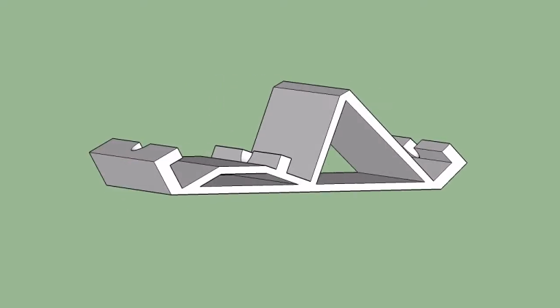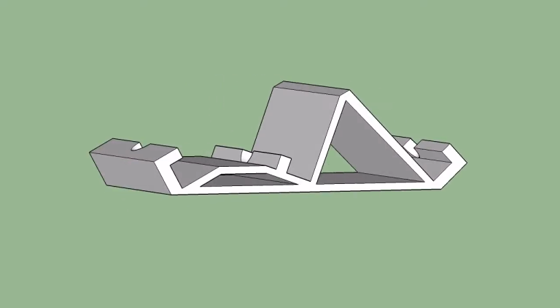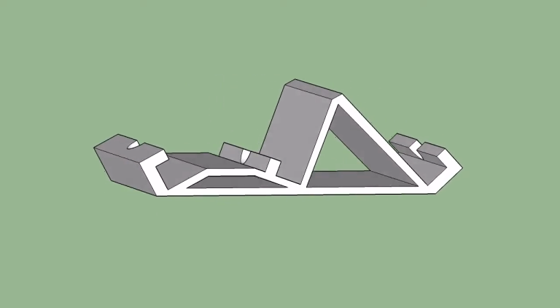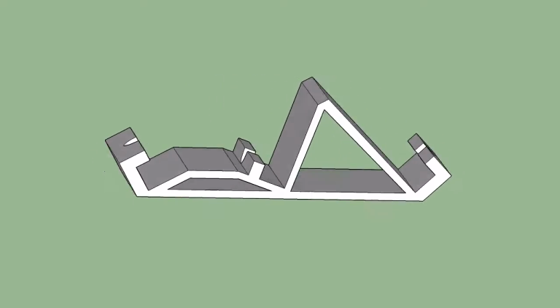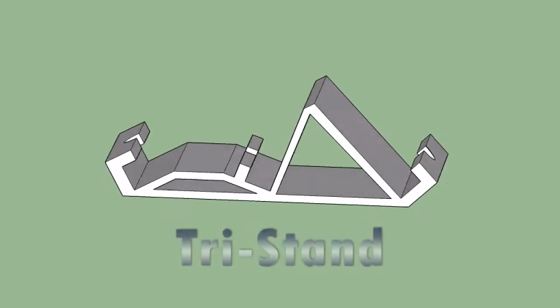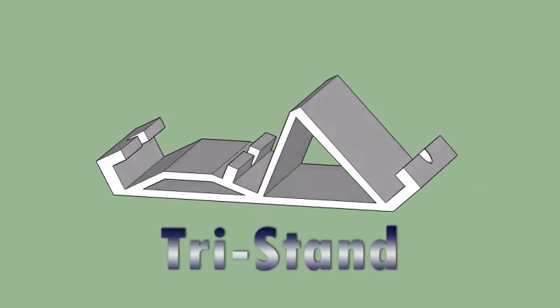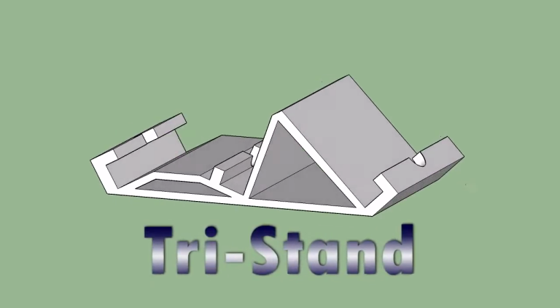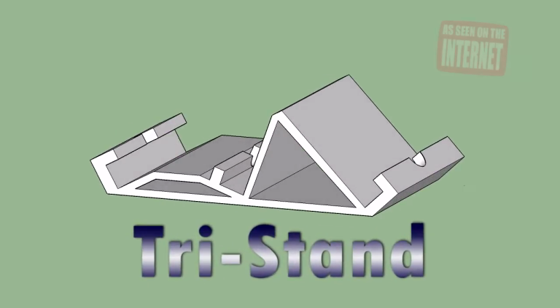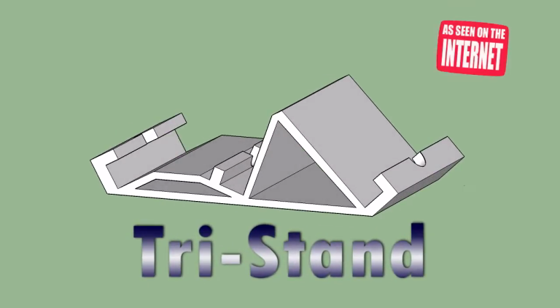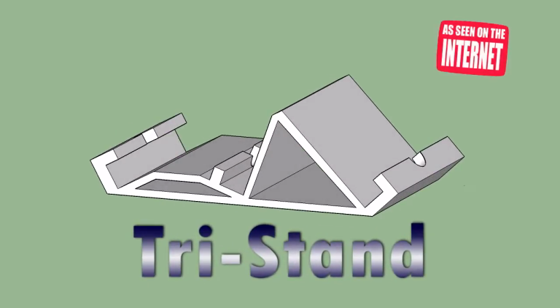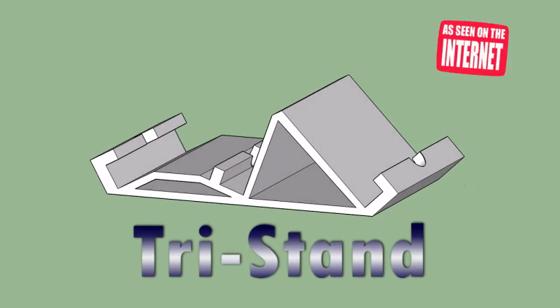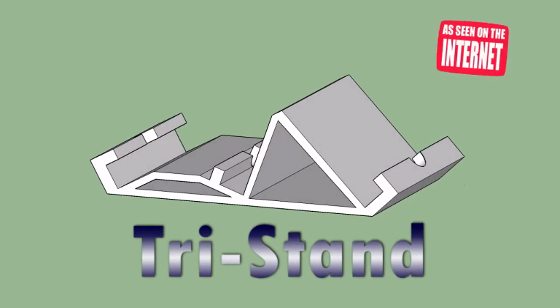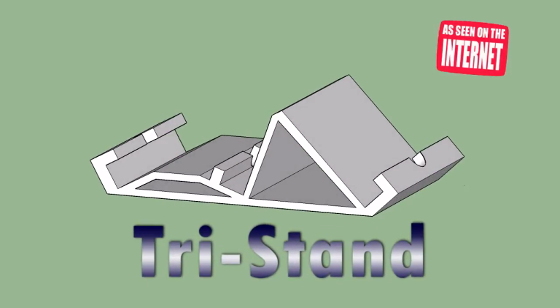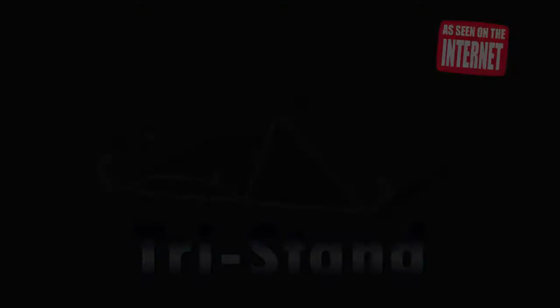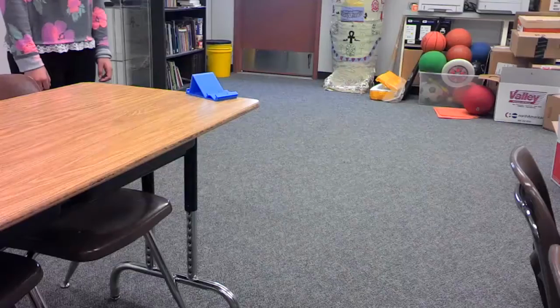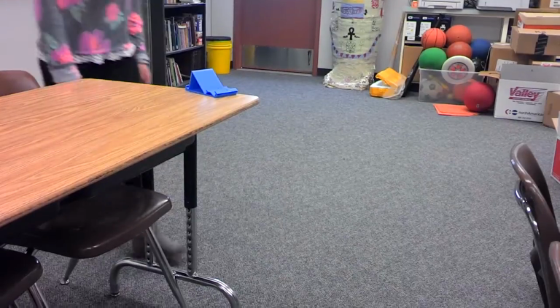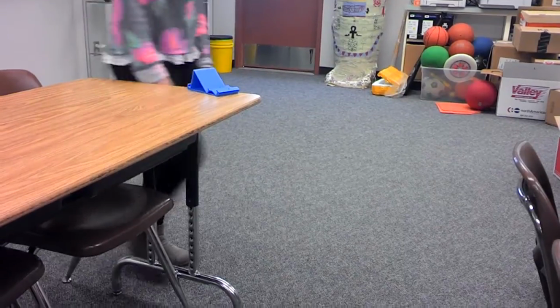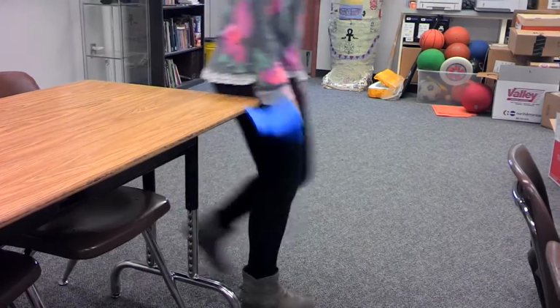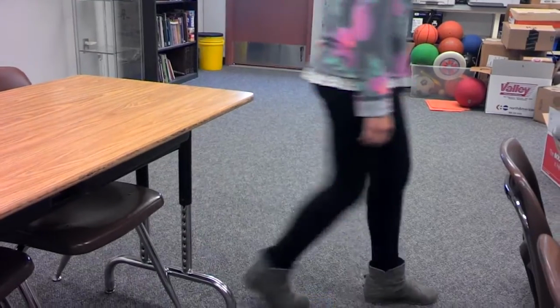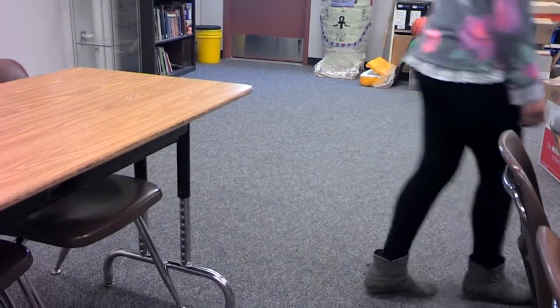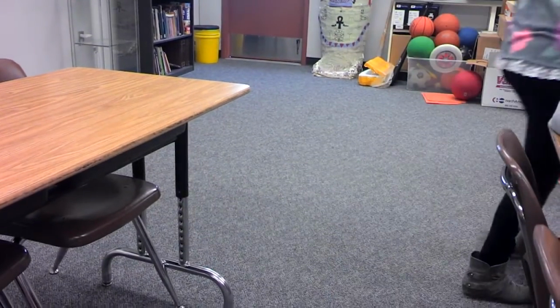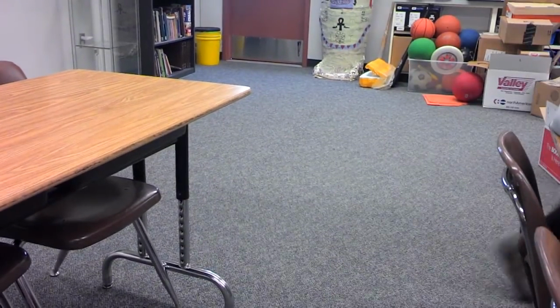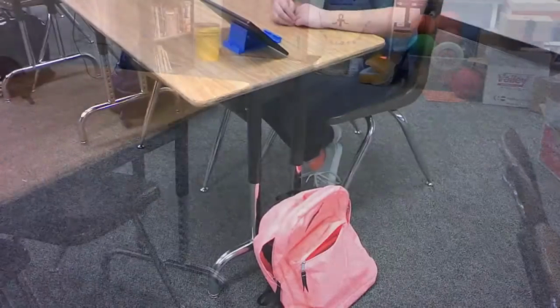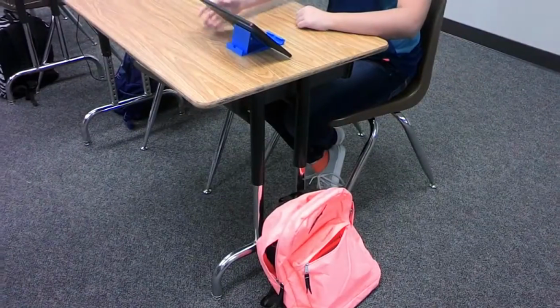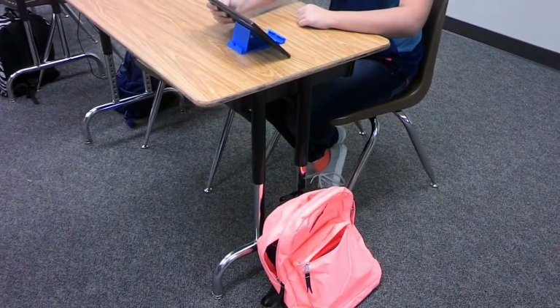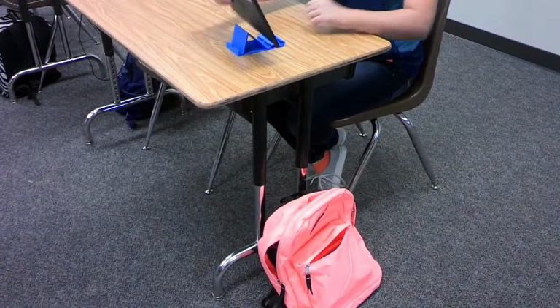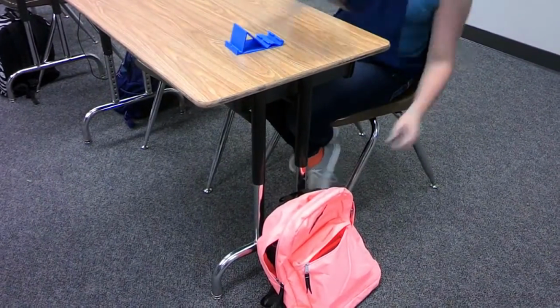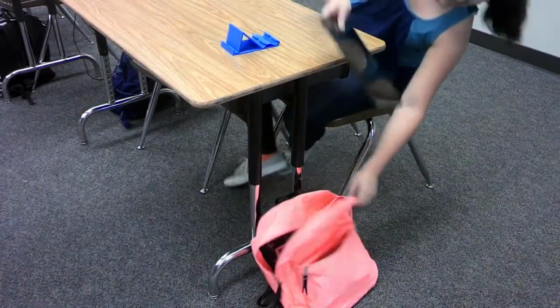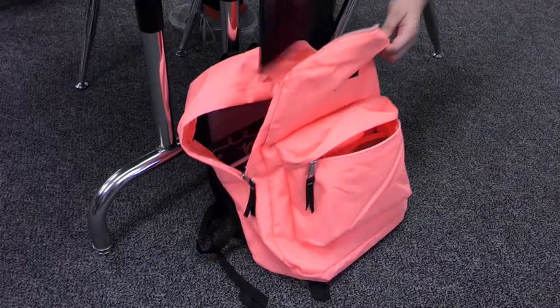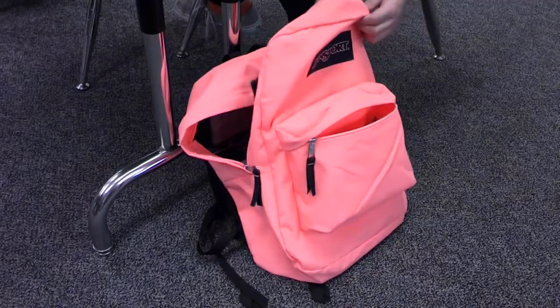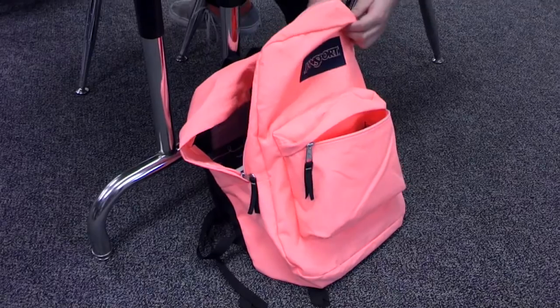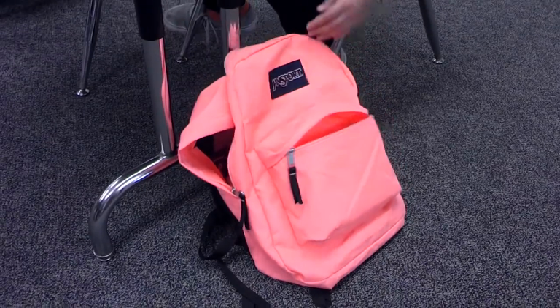Introducing the Tri-Stand, a tablet stand that you can print for yourself on a 3D printer. The solid one-piece design makes Tri-Stand a durable solution. It can be stored and carried easily due to its lightweight, compact construction.